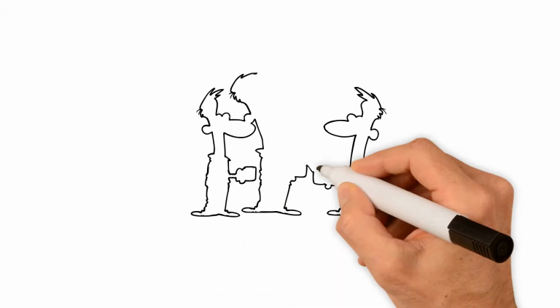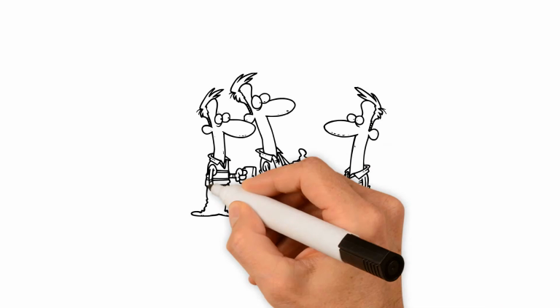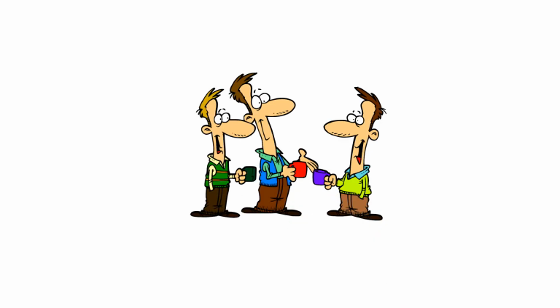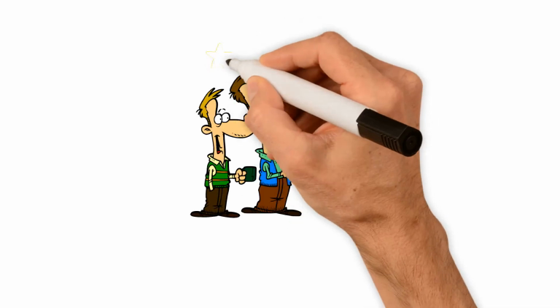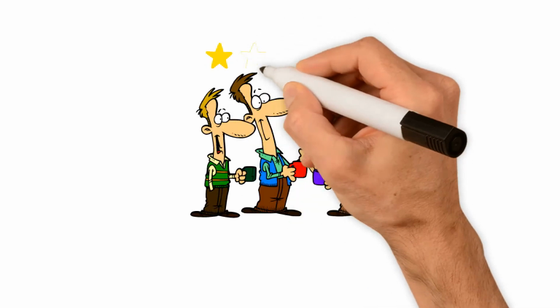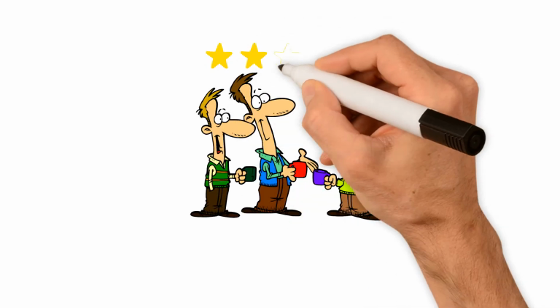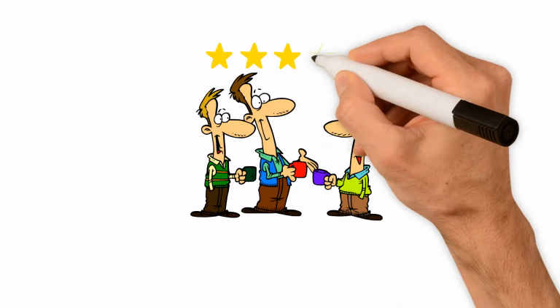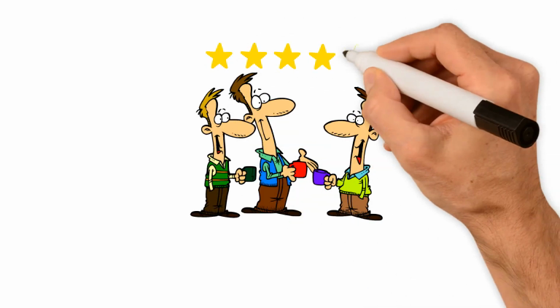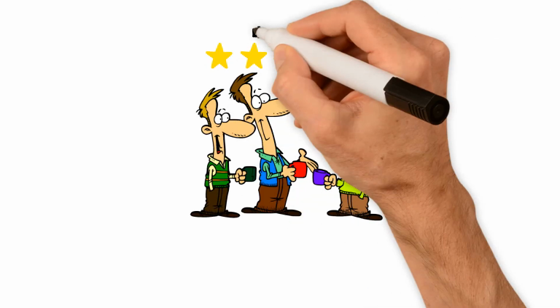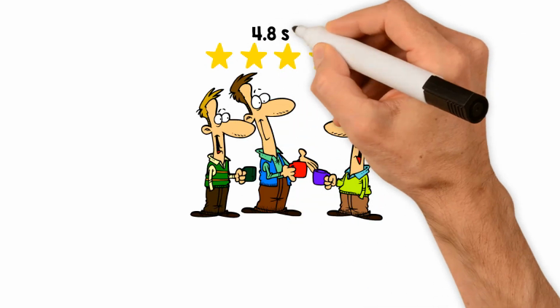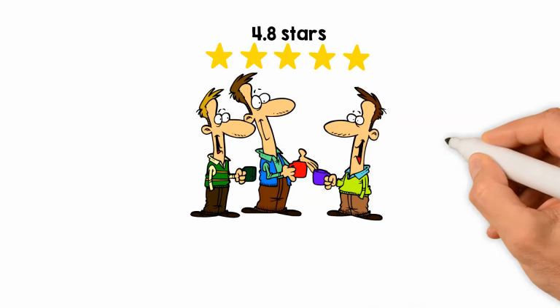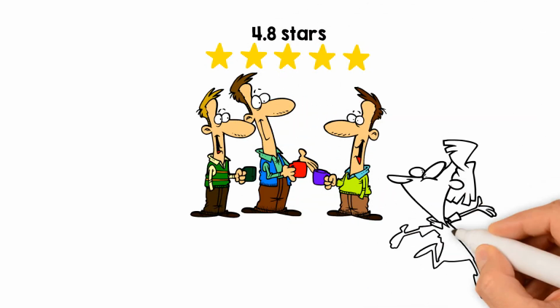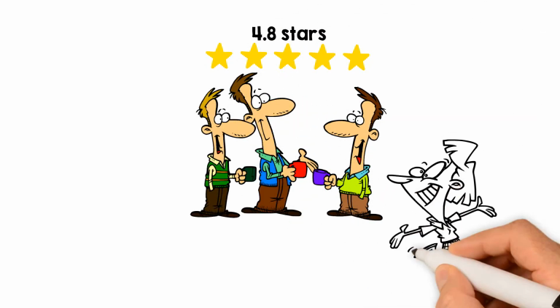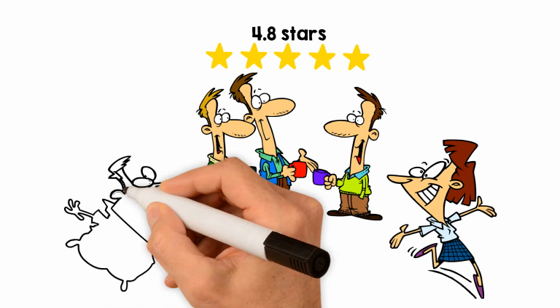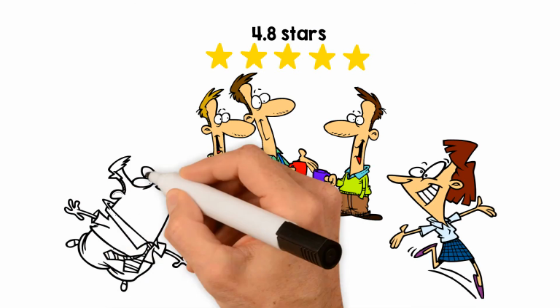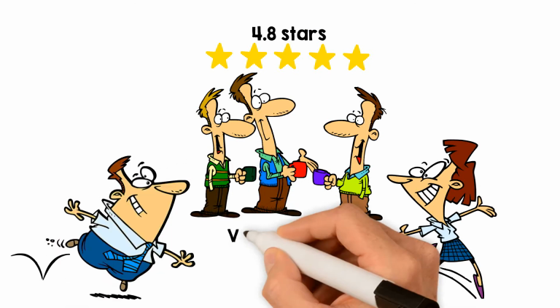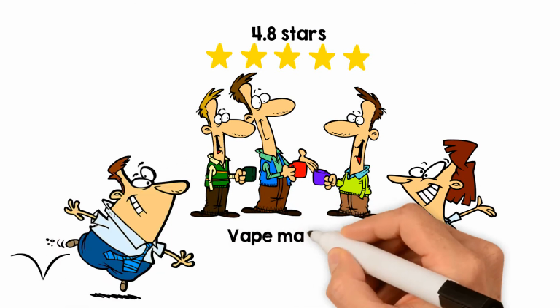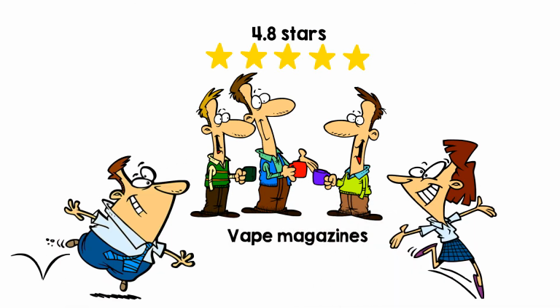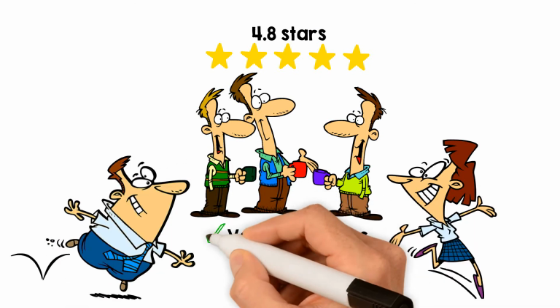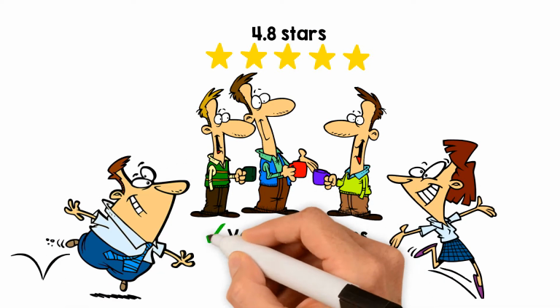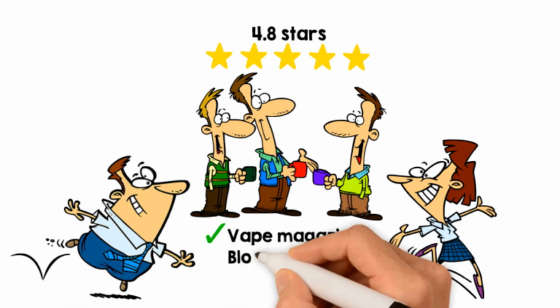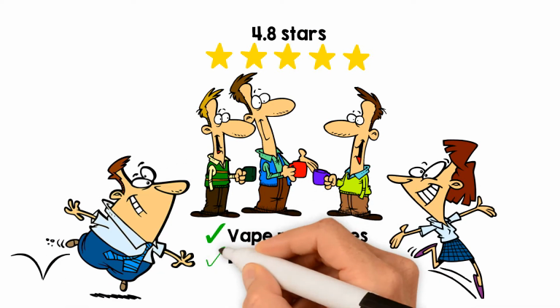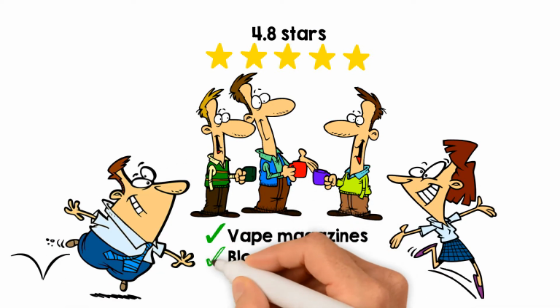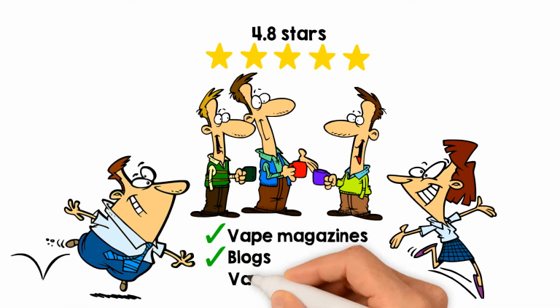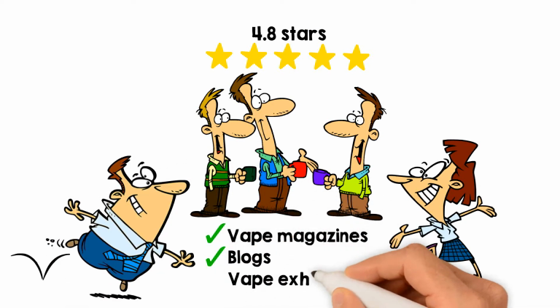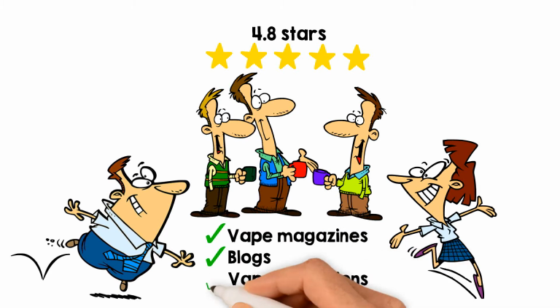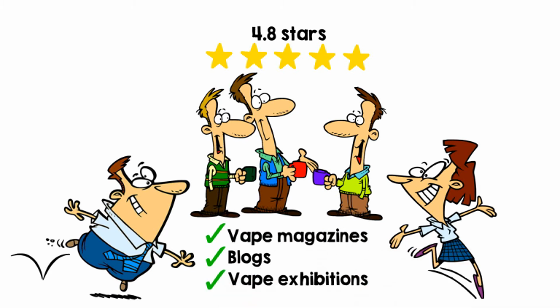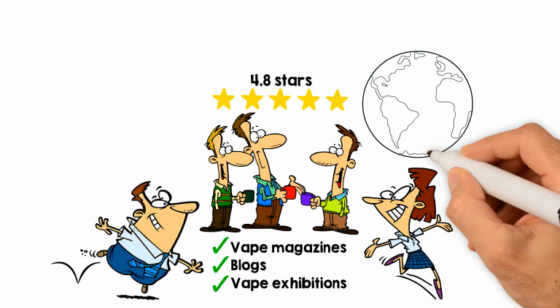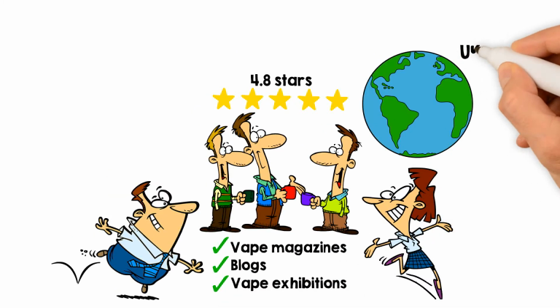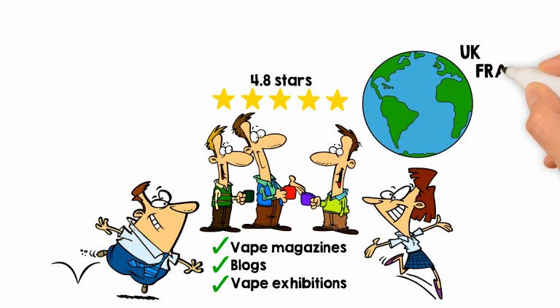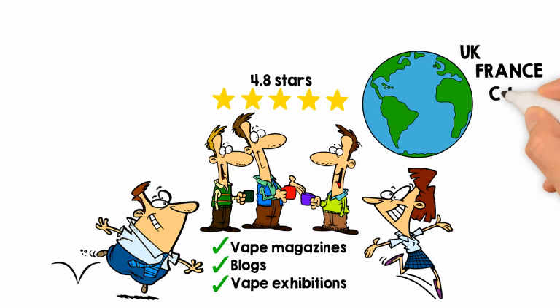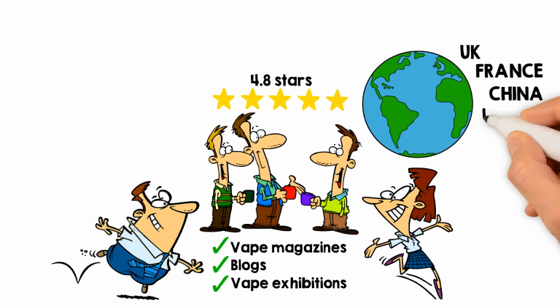Elux eLiquid is an extremely popular UK eLiquid brand with an average review of 4.8 stars that has been featured in multiple vape magazines, blogs, and vape exhibitions in the UK, France, China, the USA, and other parts of the world.